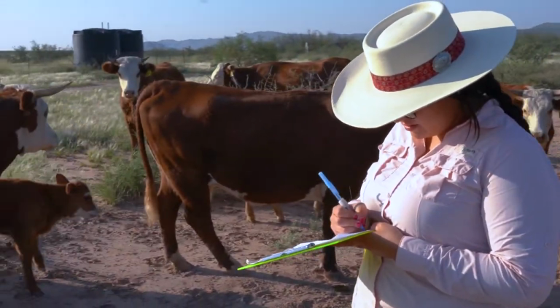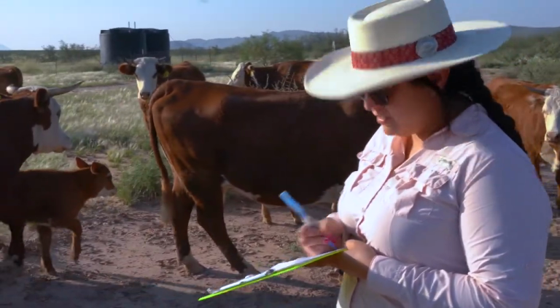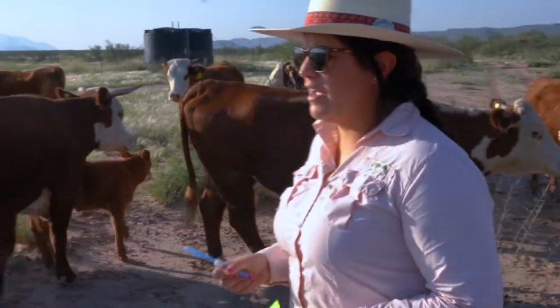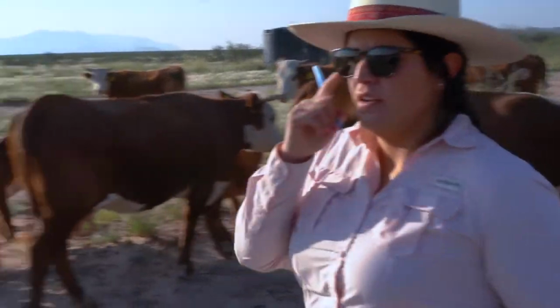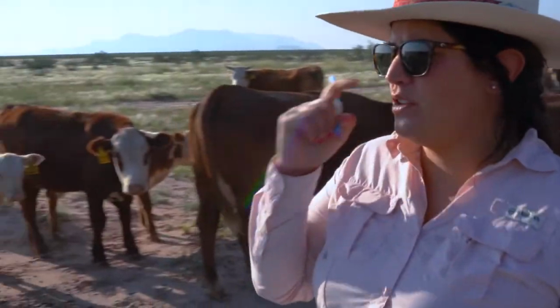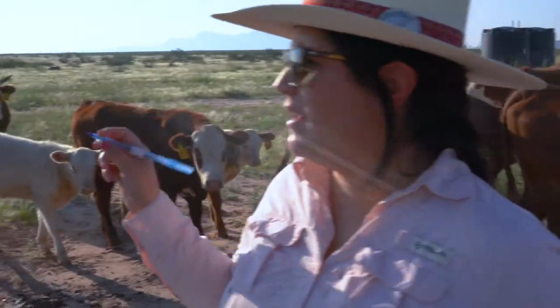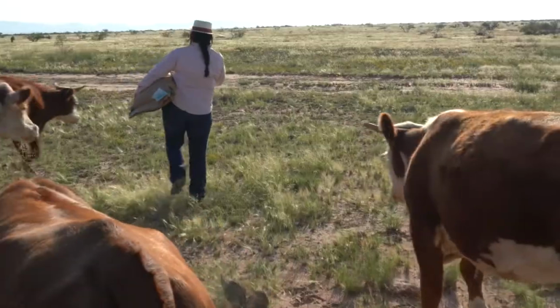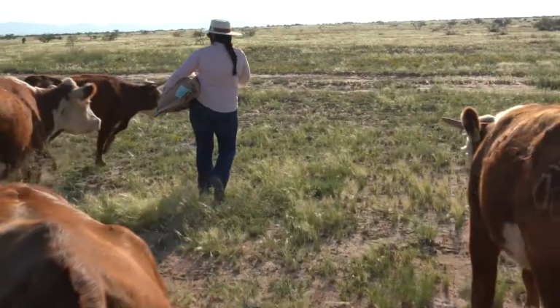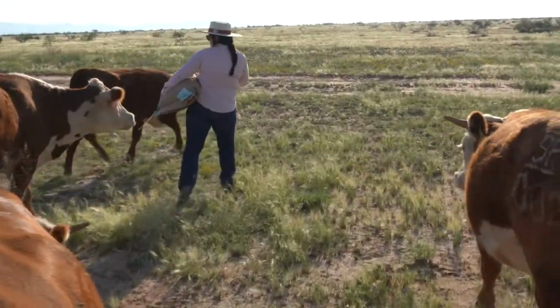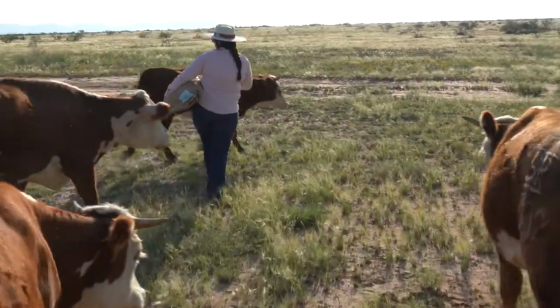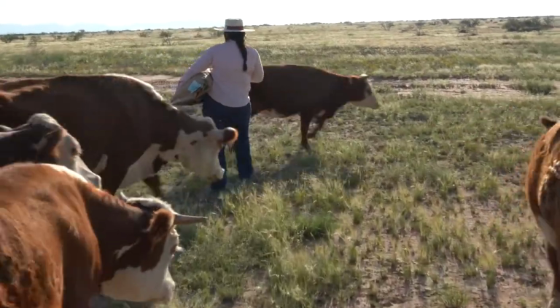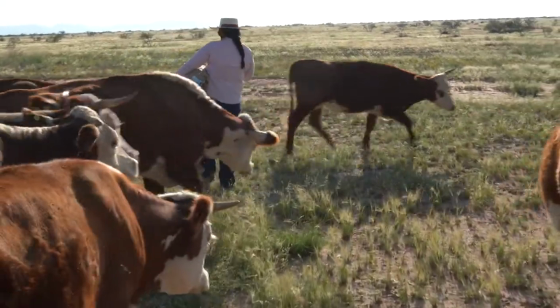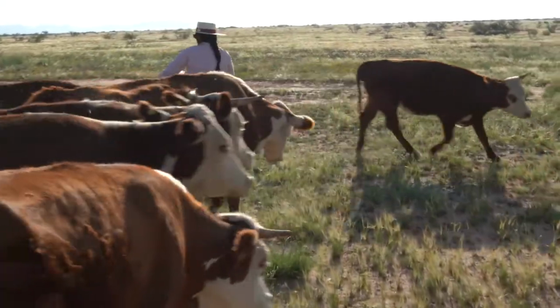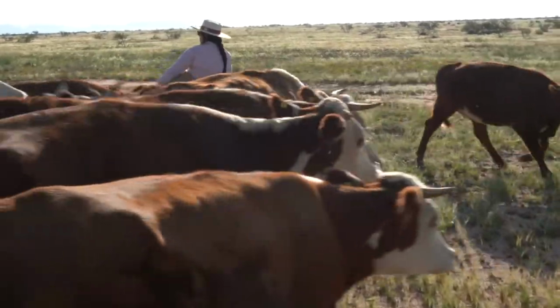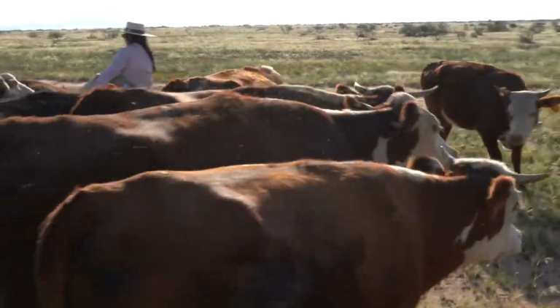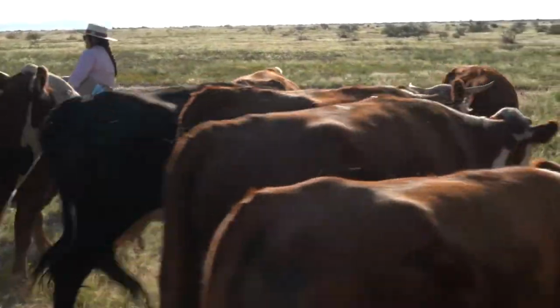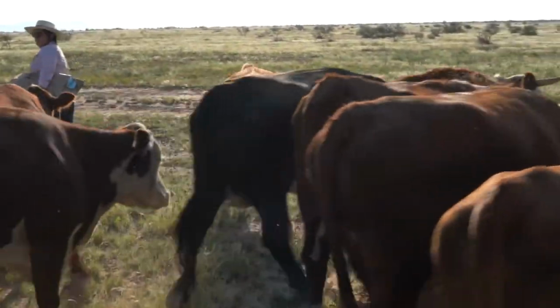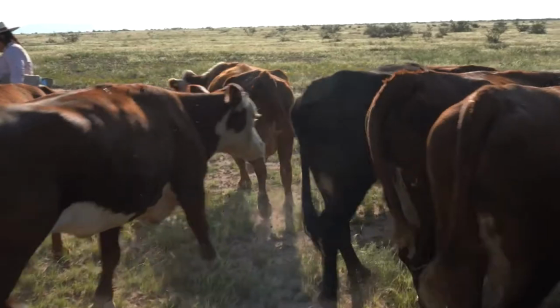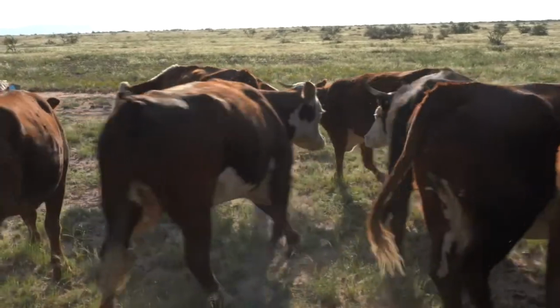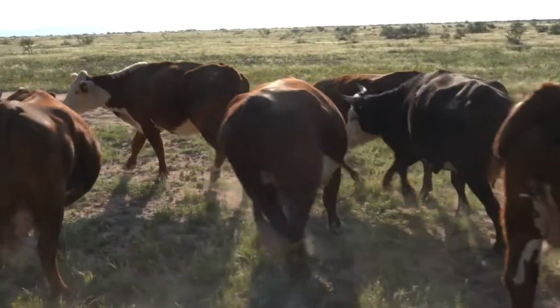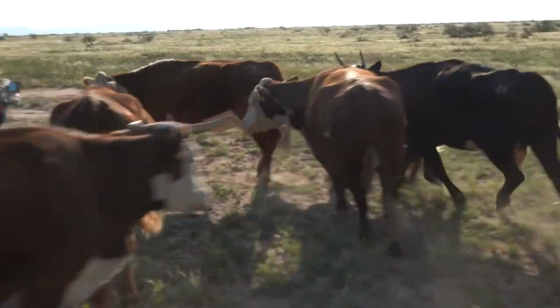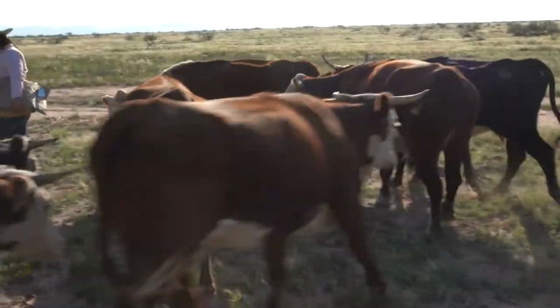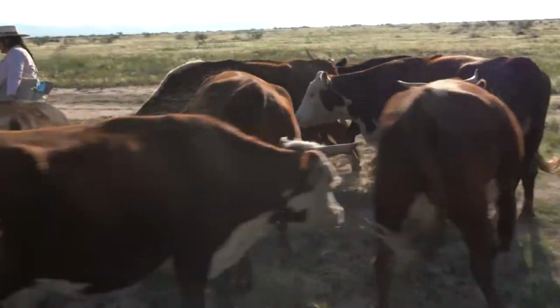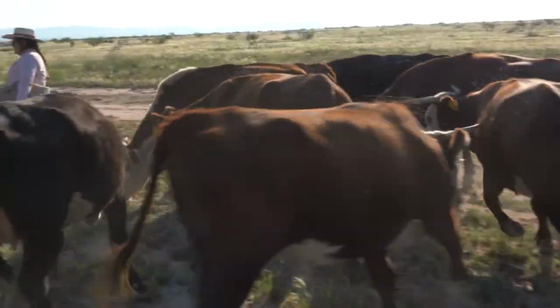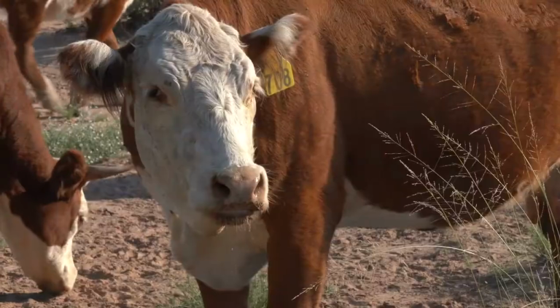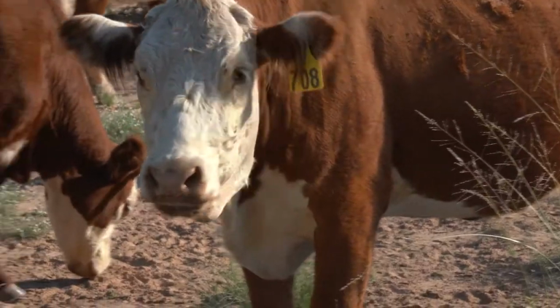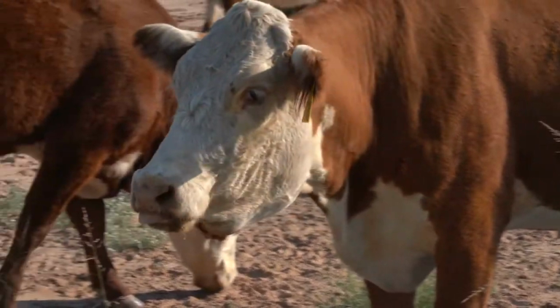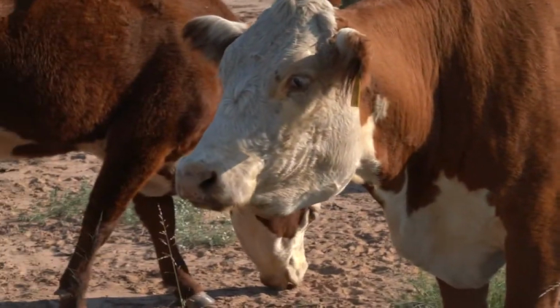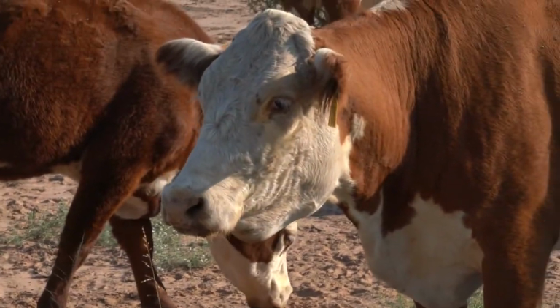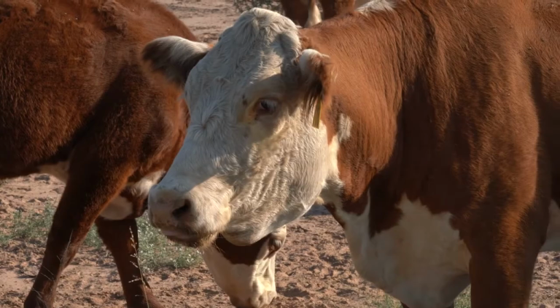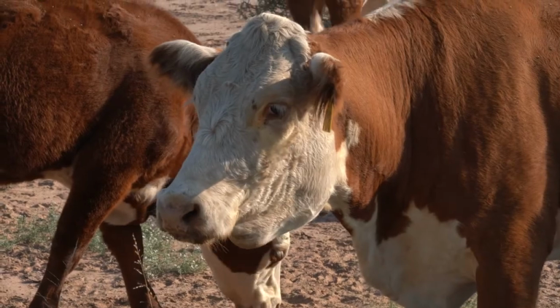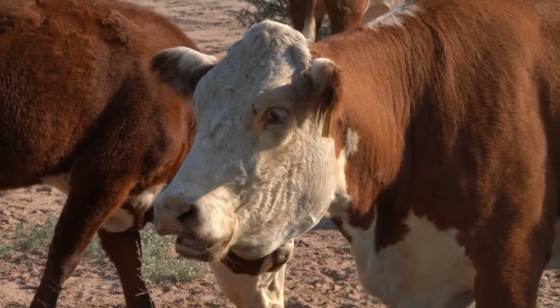We're also able to add dry aging at a length that is a lot longer than most people can afford to do, just because of our space. That dry aging always adds value to that cut, making it more tender and more flavorful.